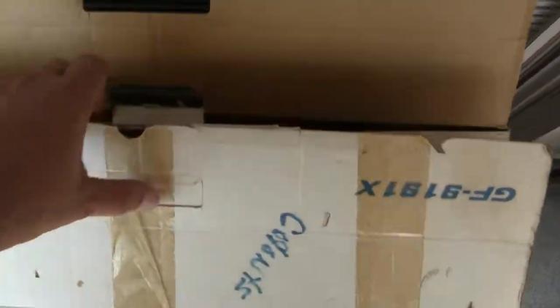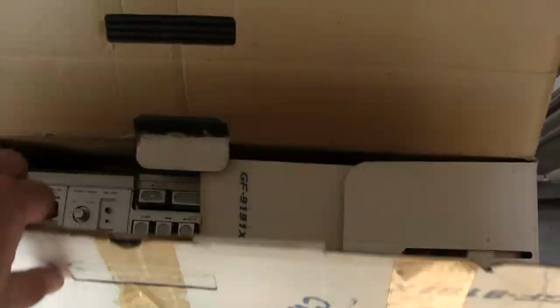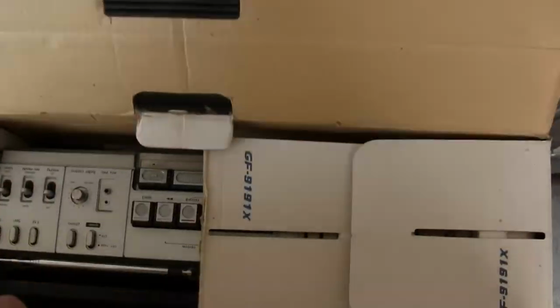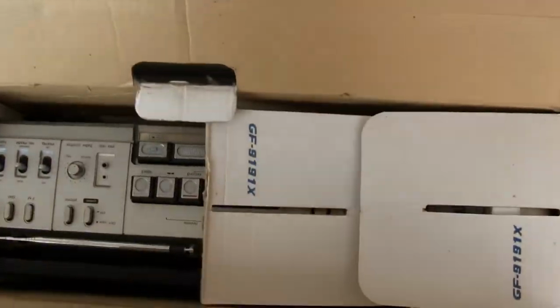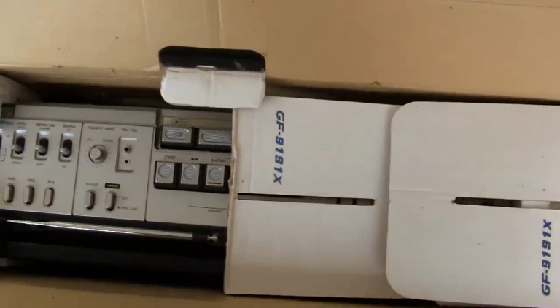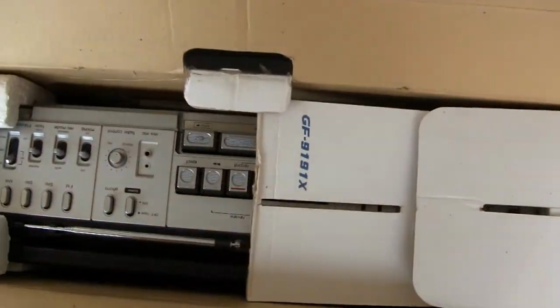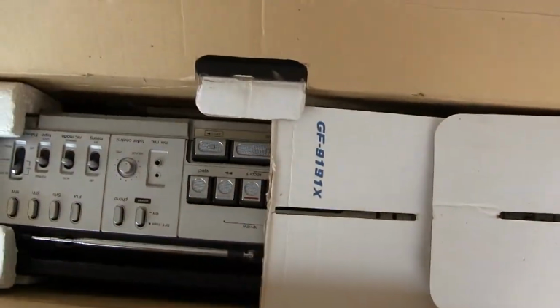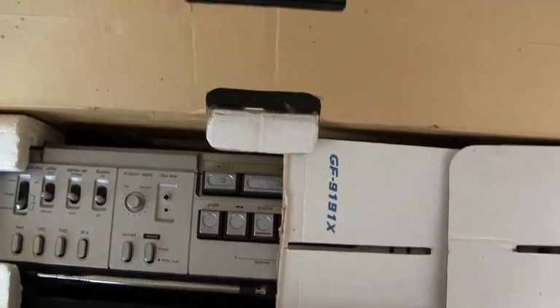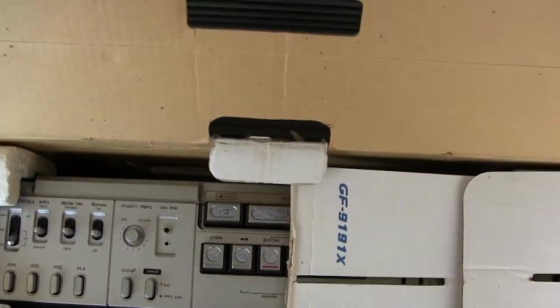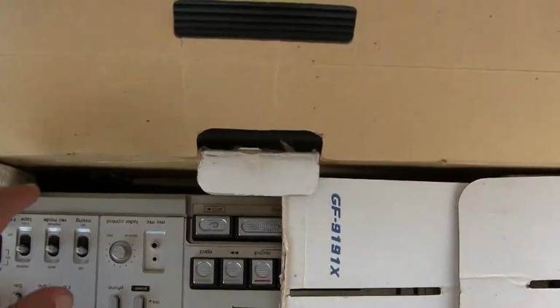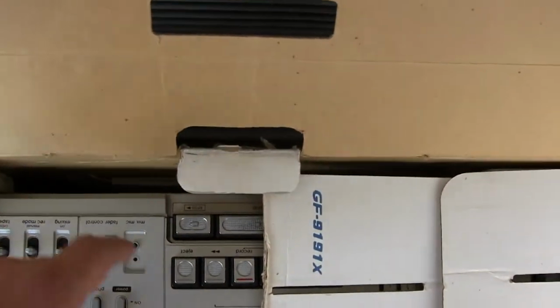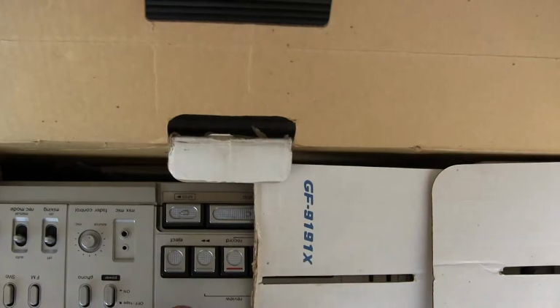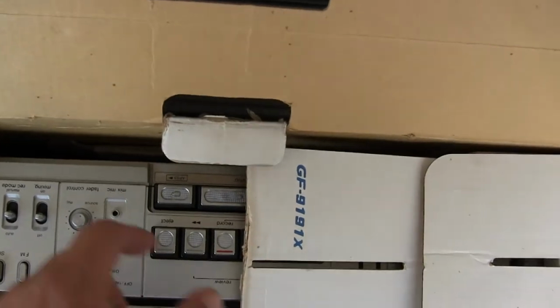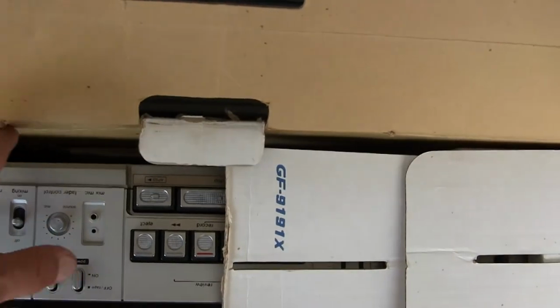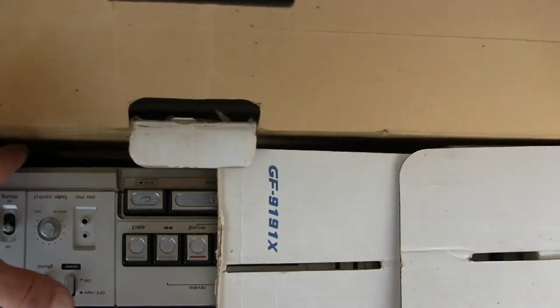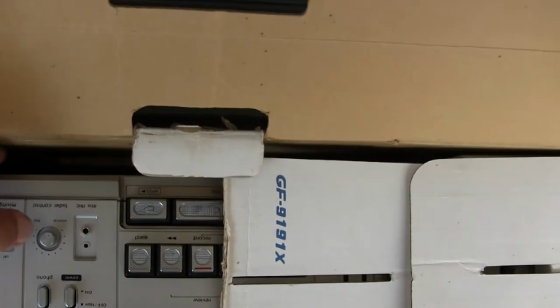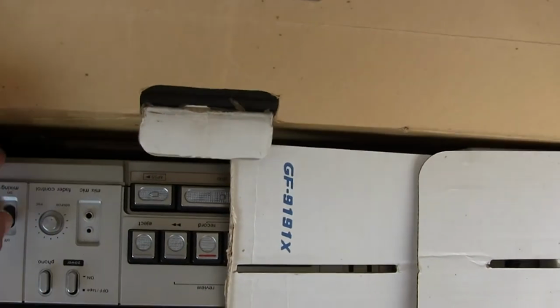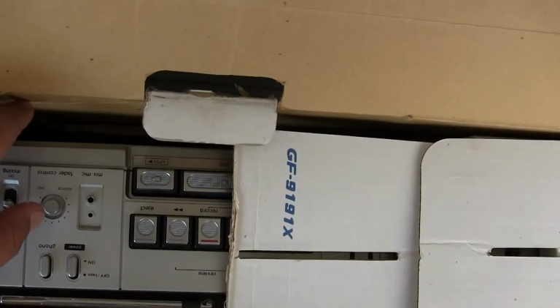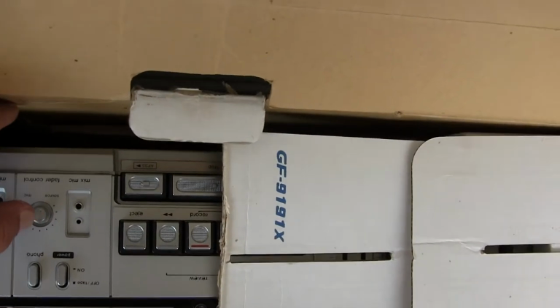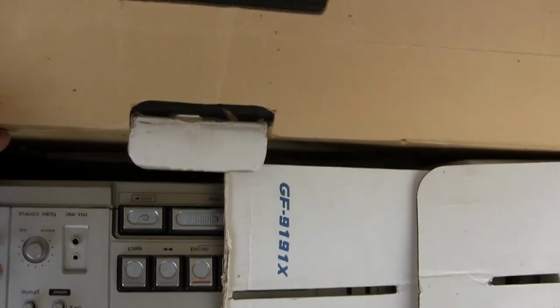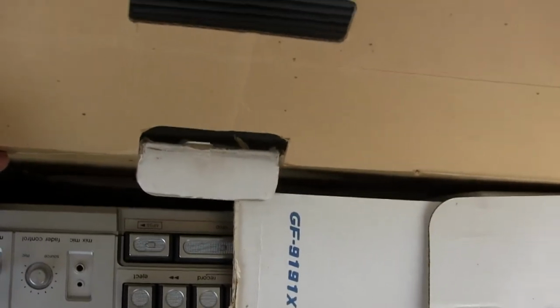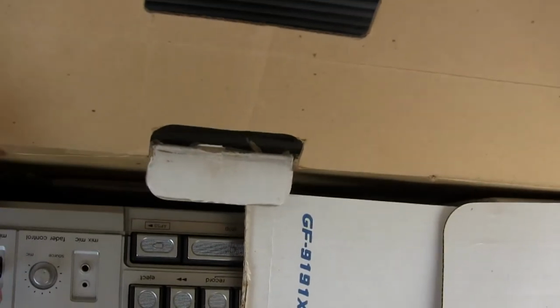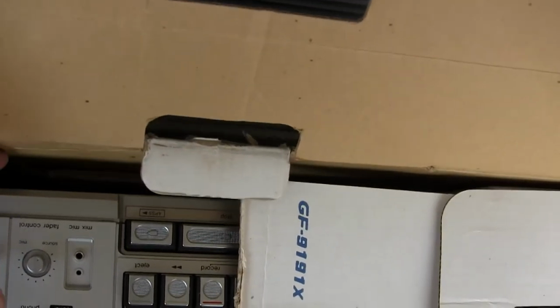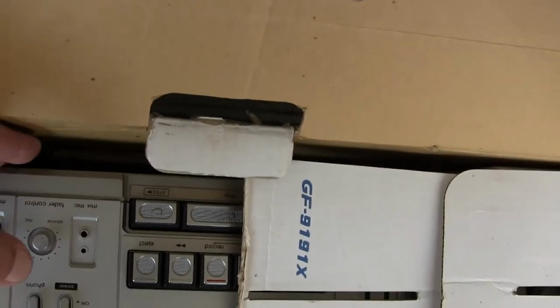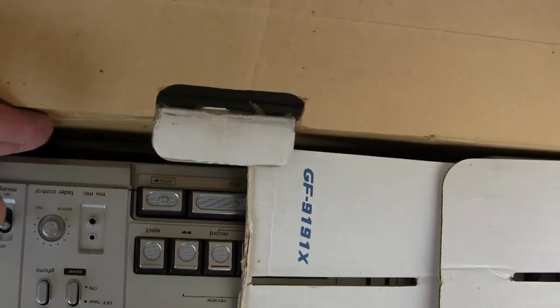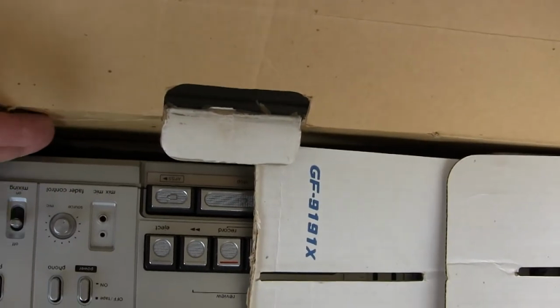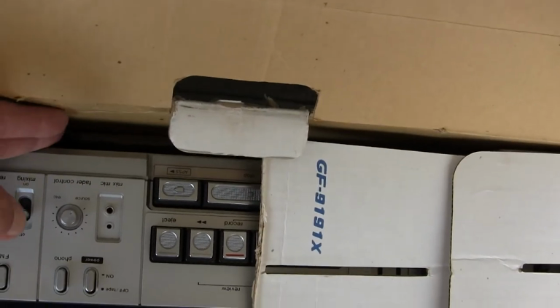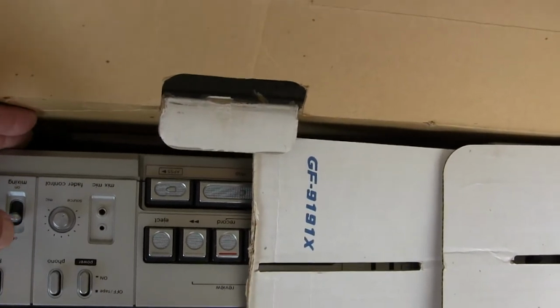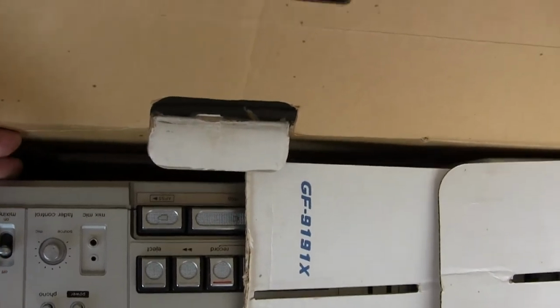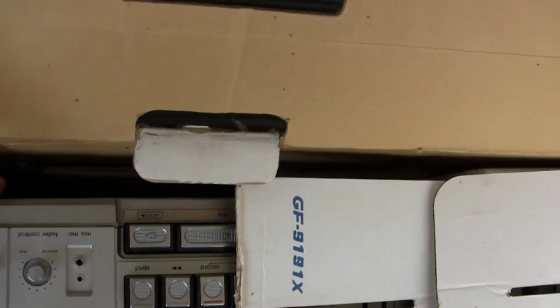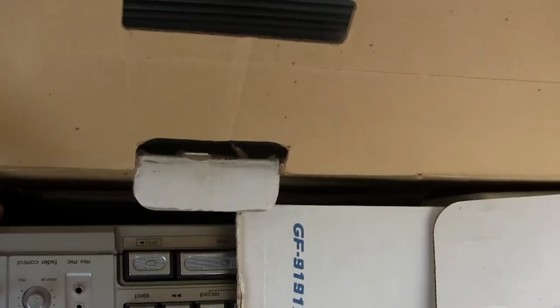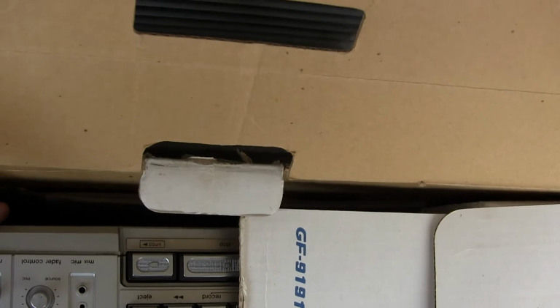Just showing you here that in the box is the original packing. And then here's the service manual down here by my finger — see that little white thing?